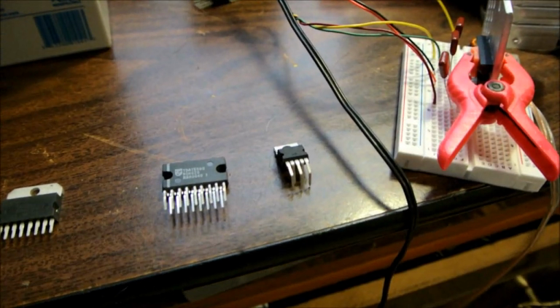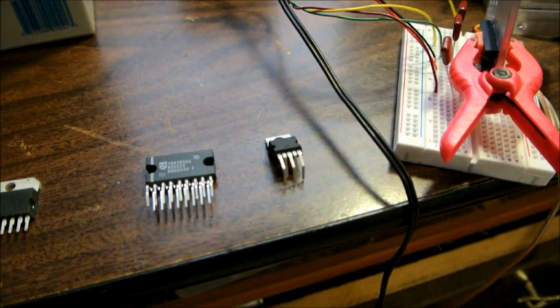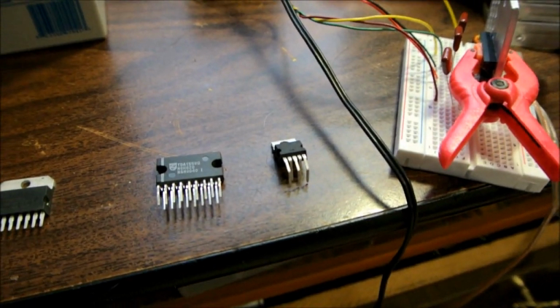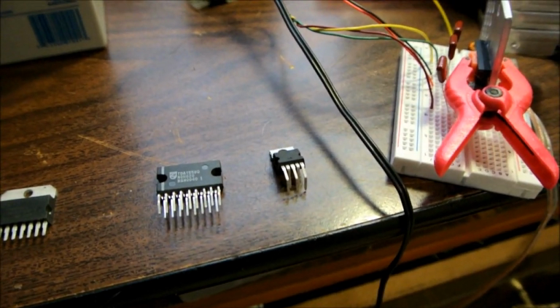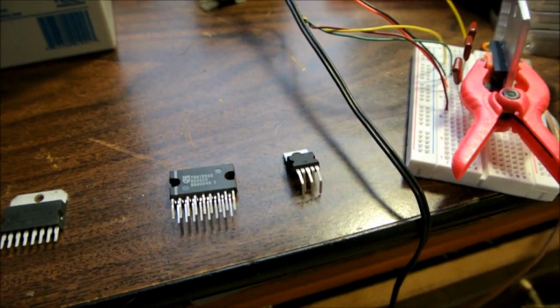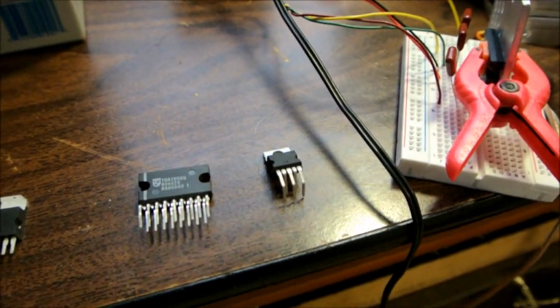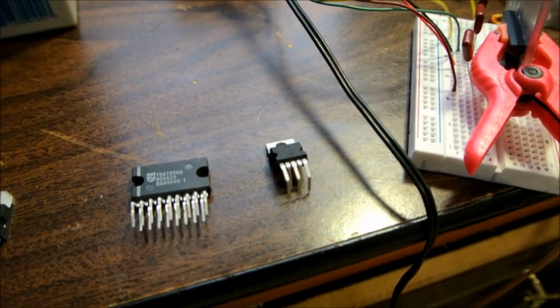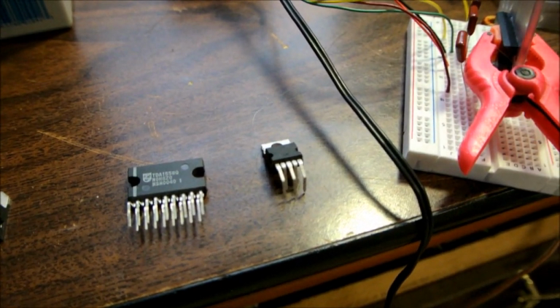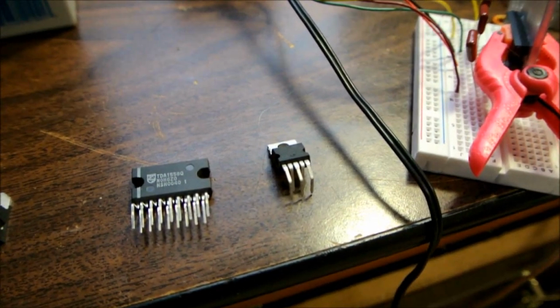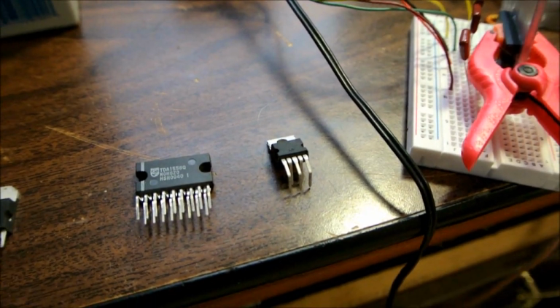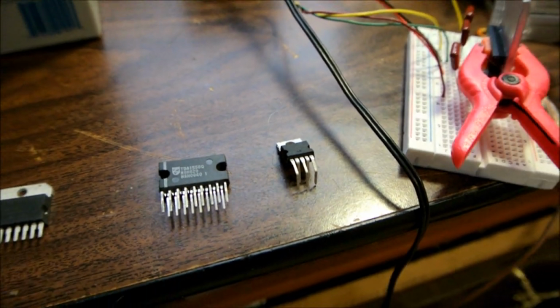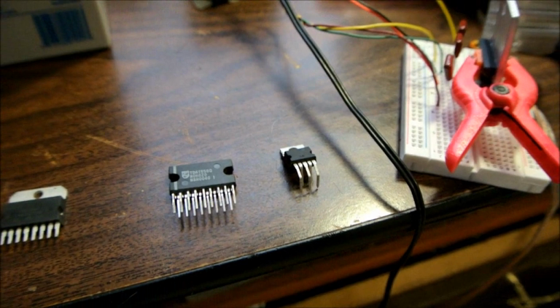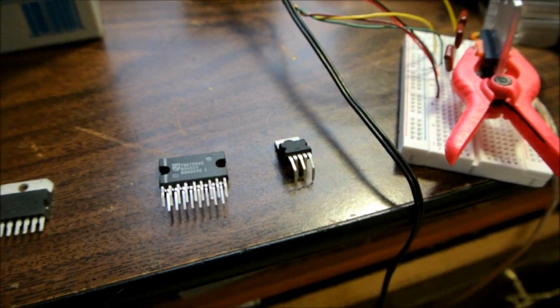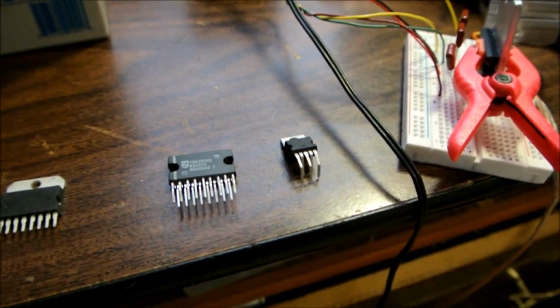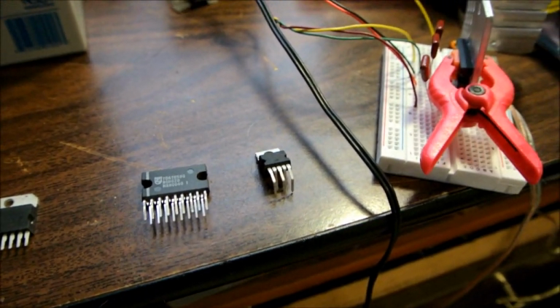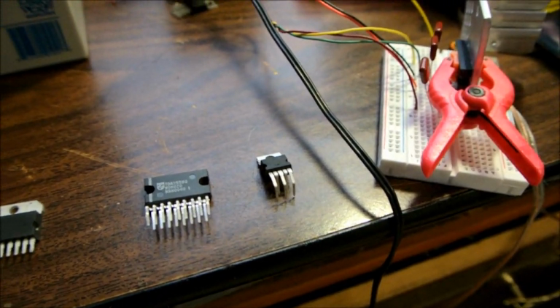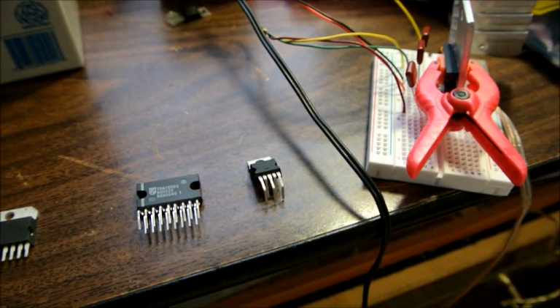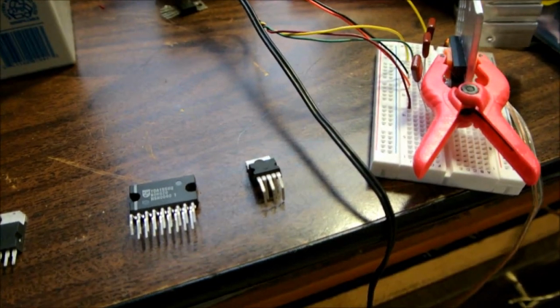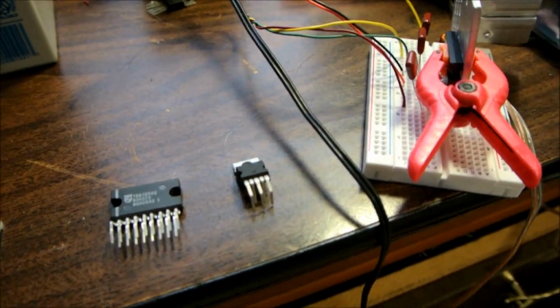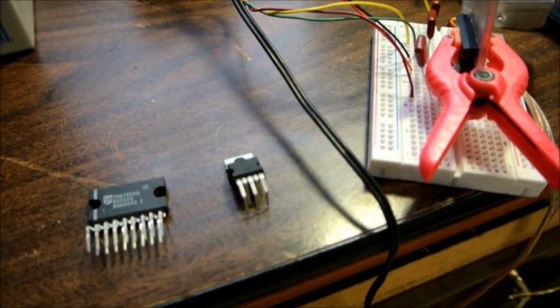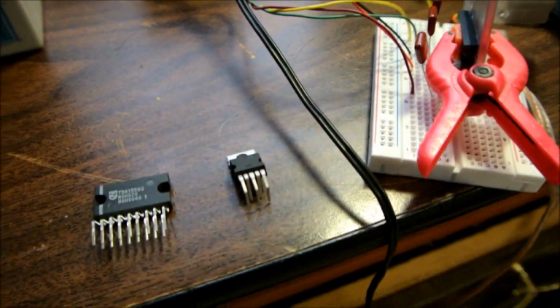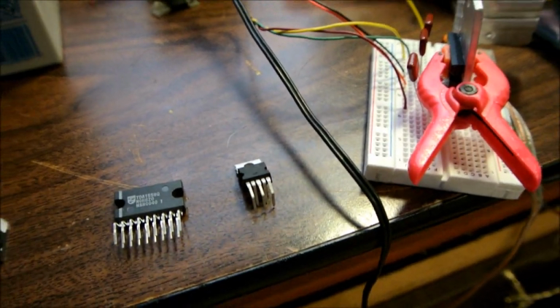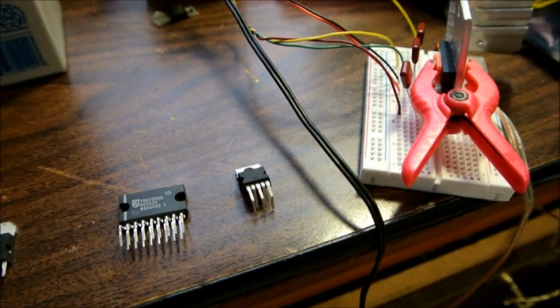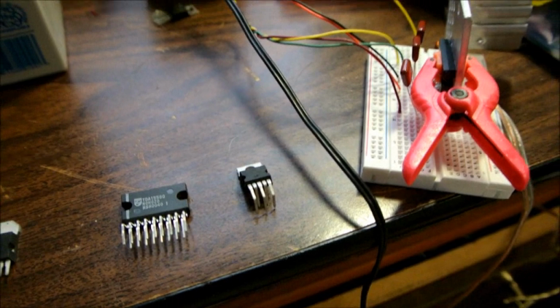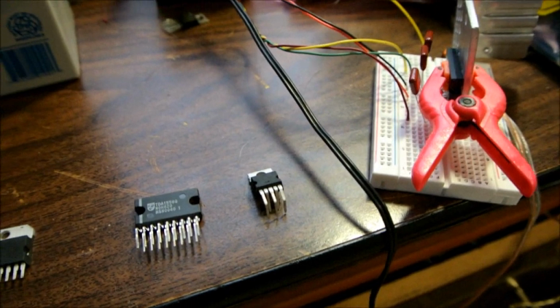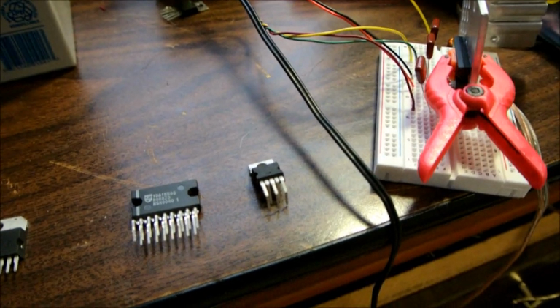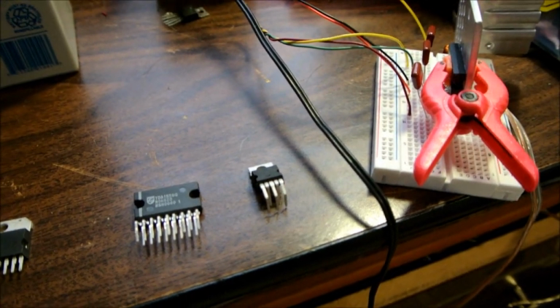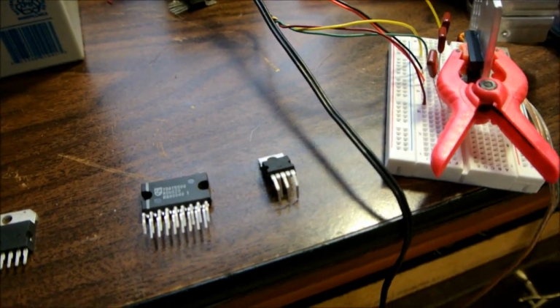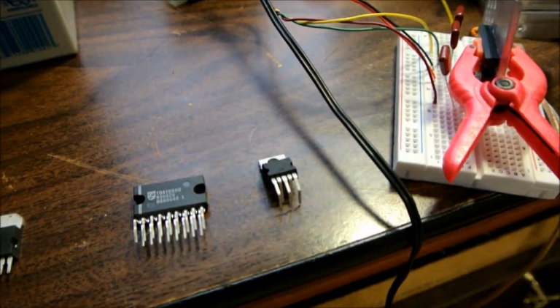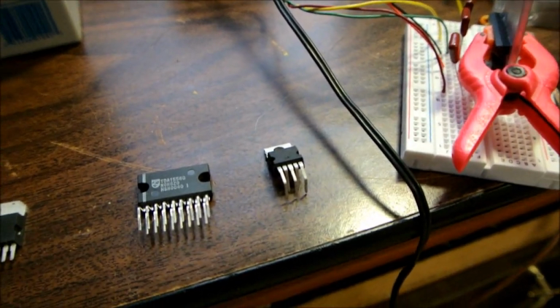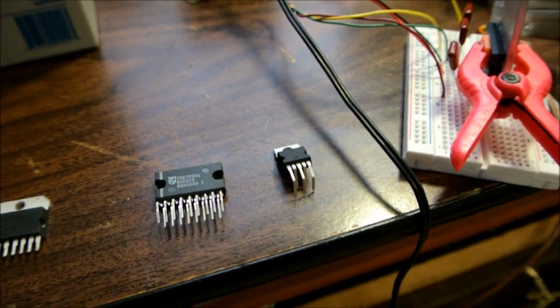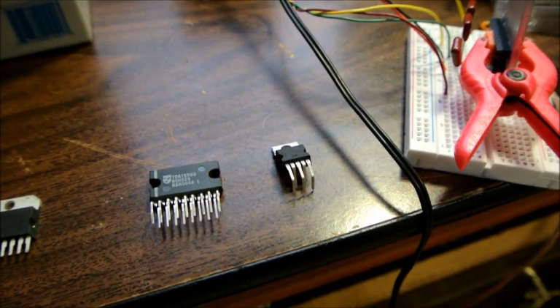Hey guys, this is the third and final installment of my chip amplifier videos. I'll make amplifier videos in the future, but for now, for this quick succession of videos, this is the final installment.